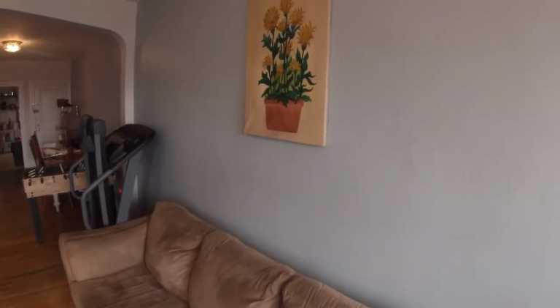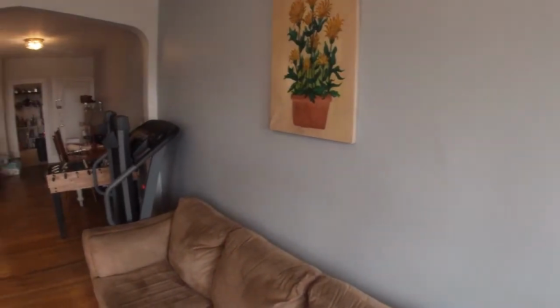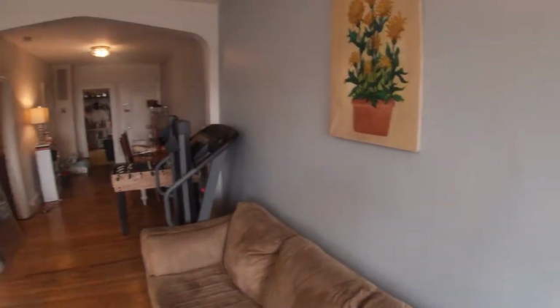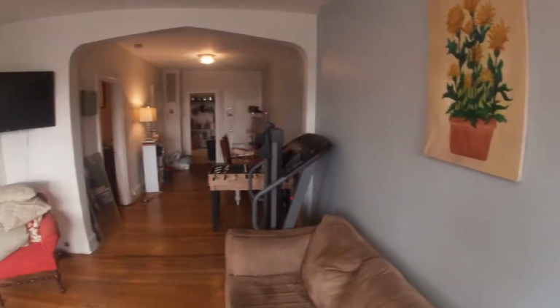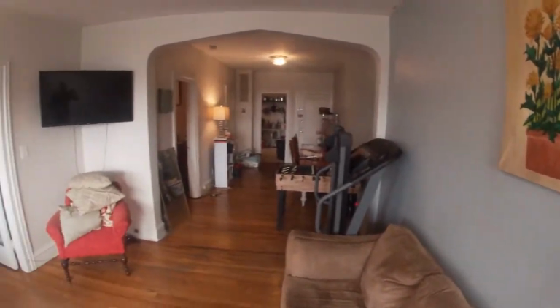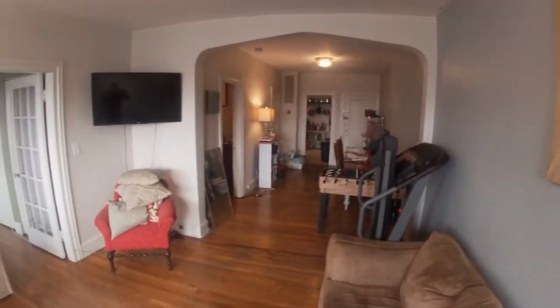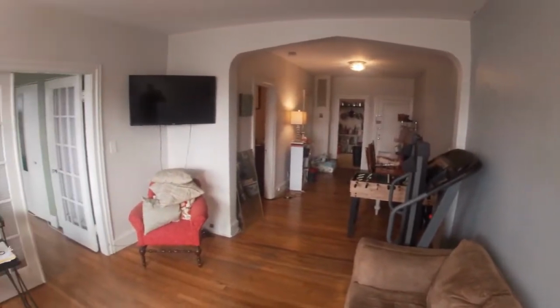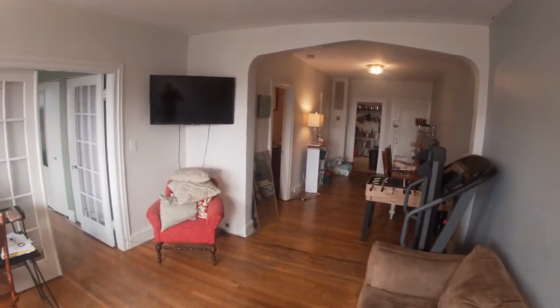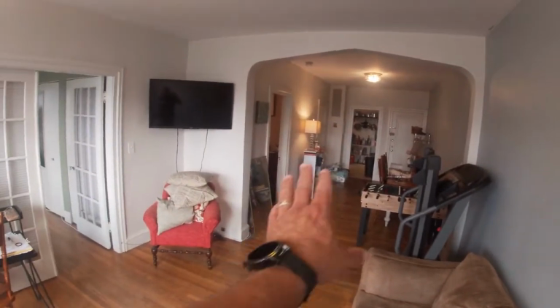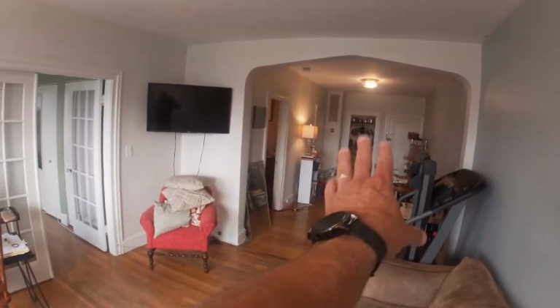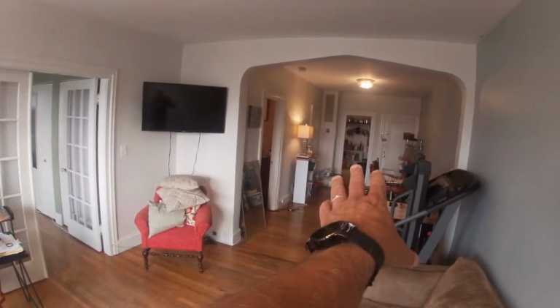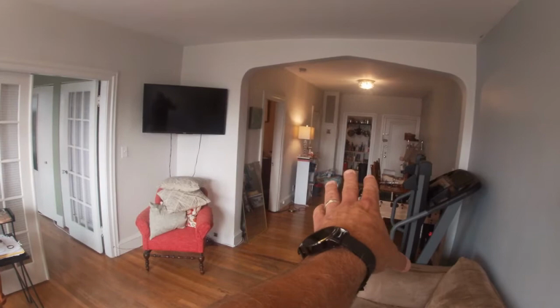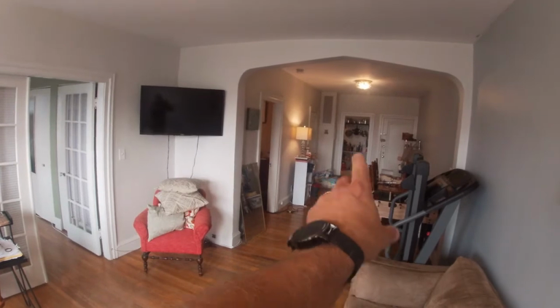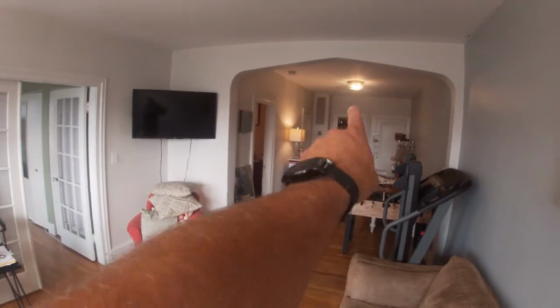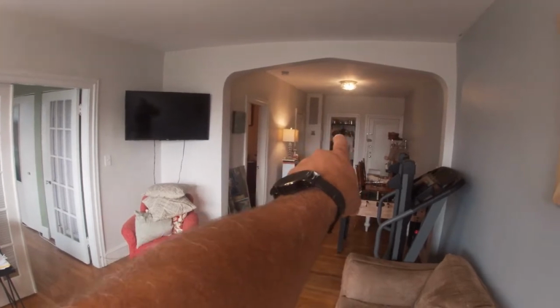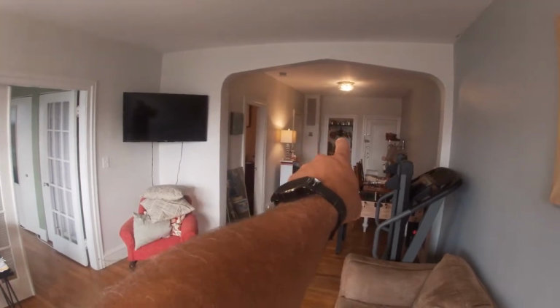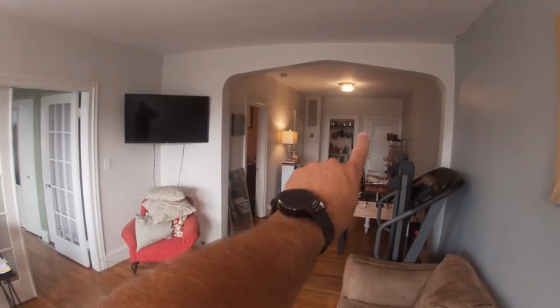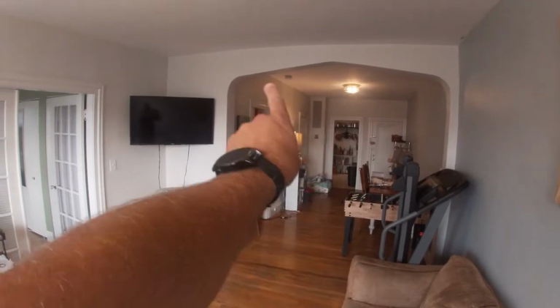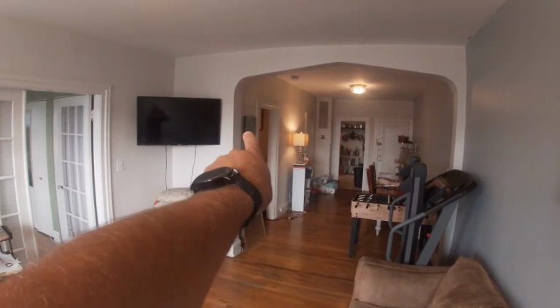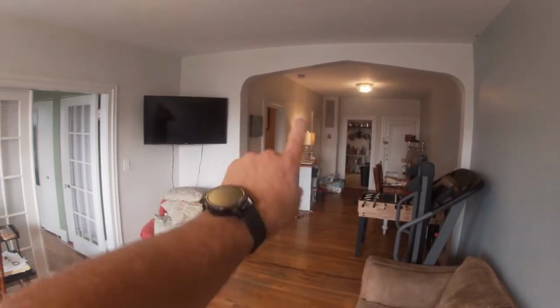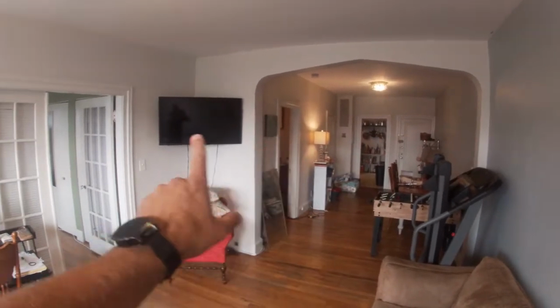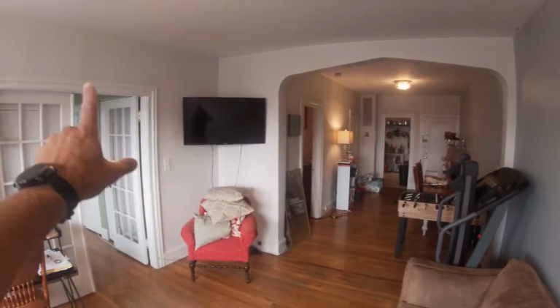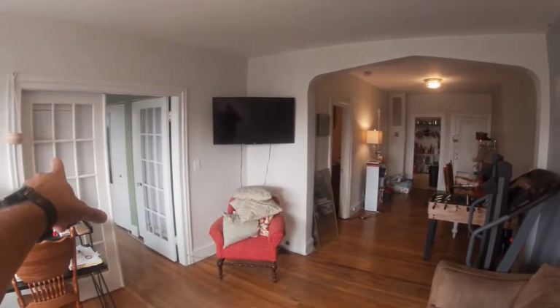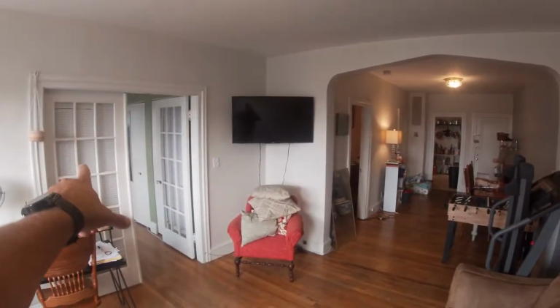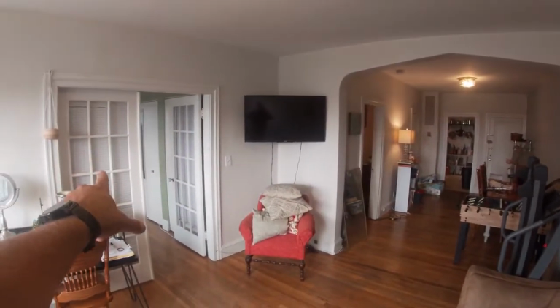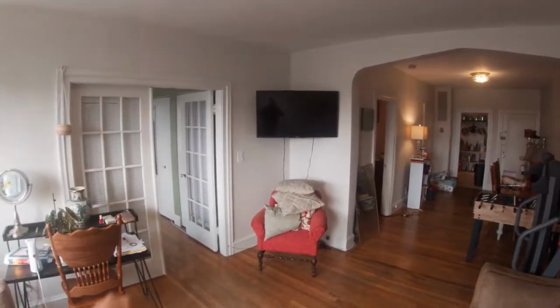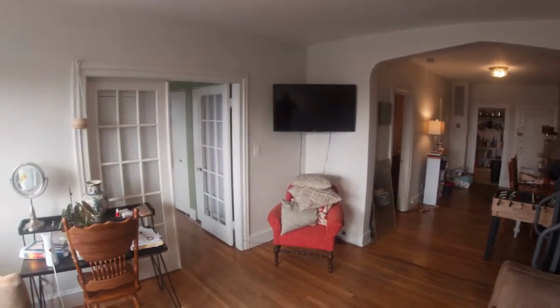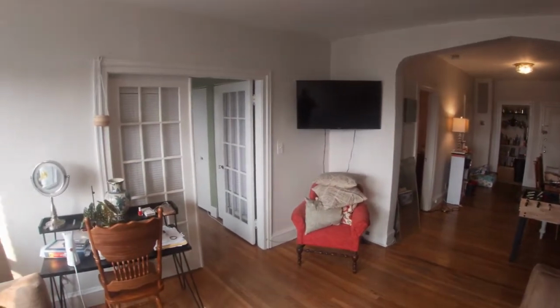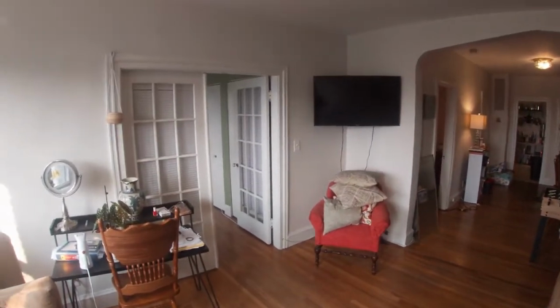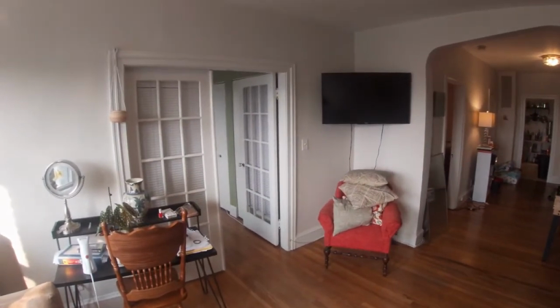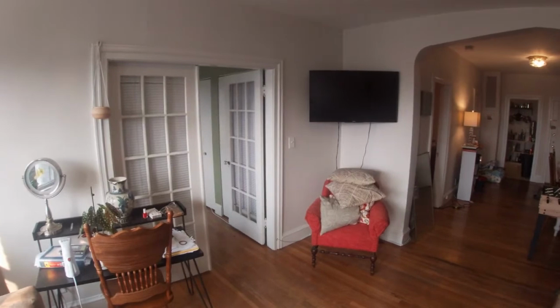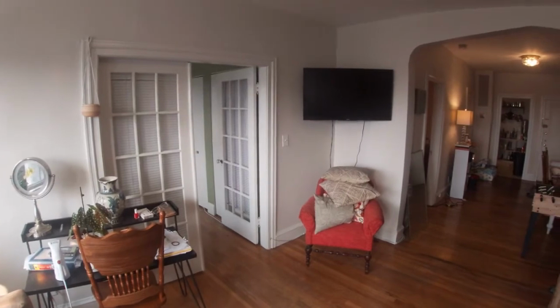Panning around, looking back into the dining room, off into the kitchen, one of the bedrooms, and then the front bedroom. We're going to do the front bedroom first.